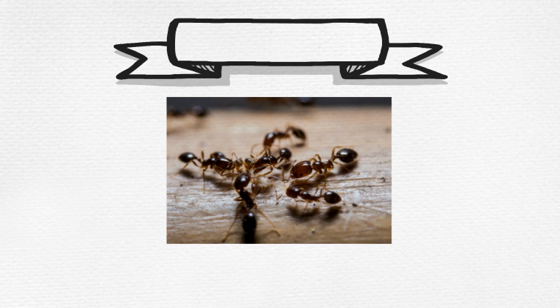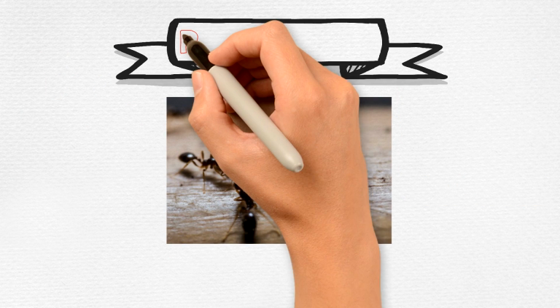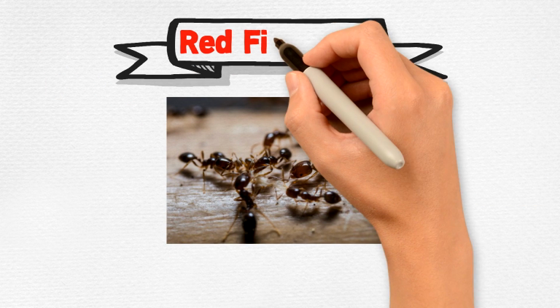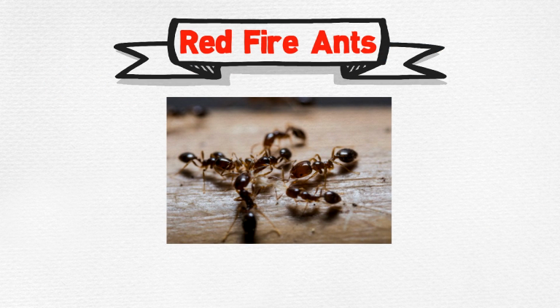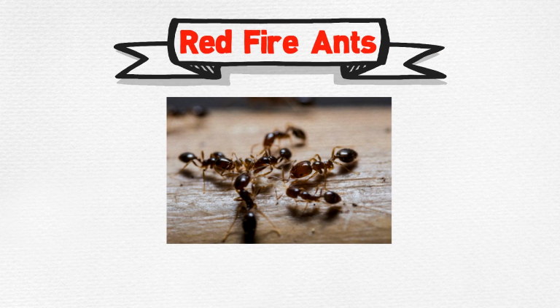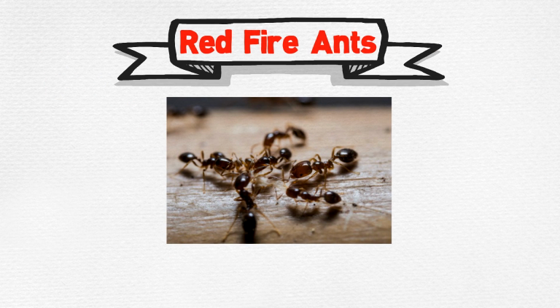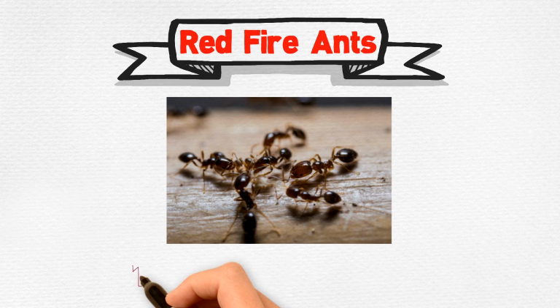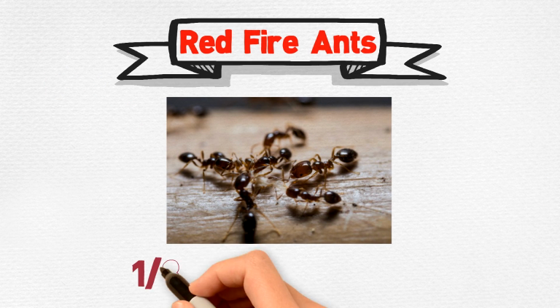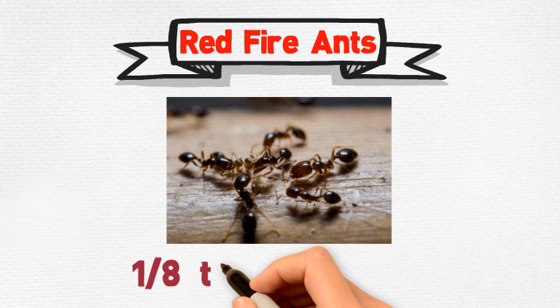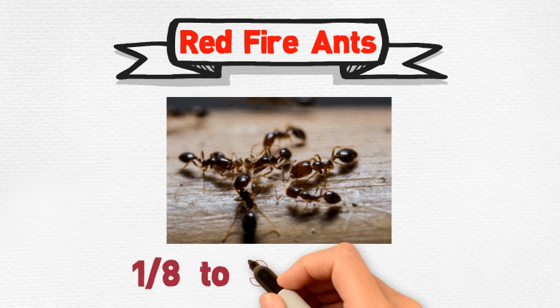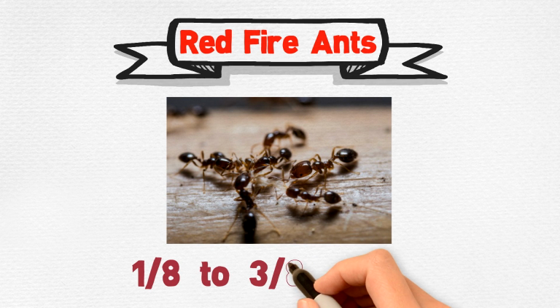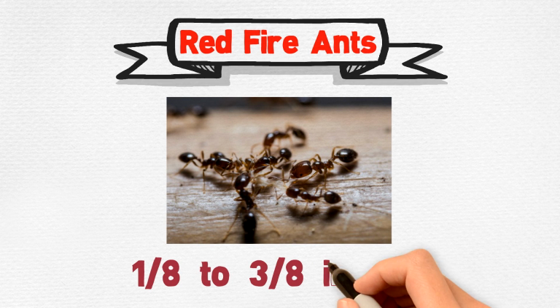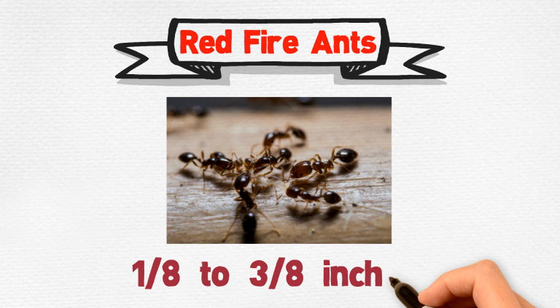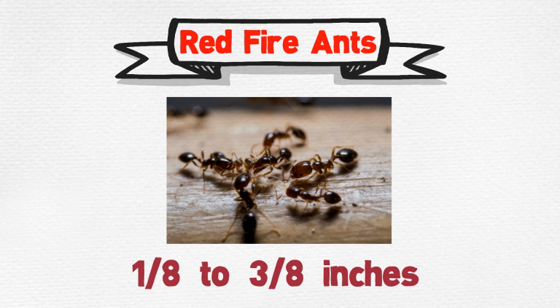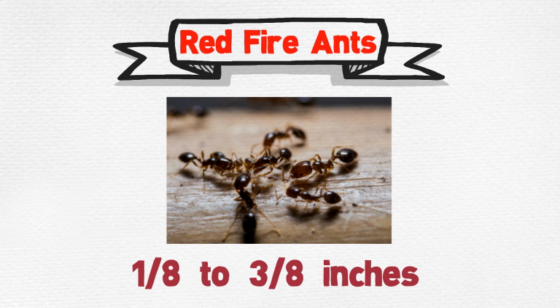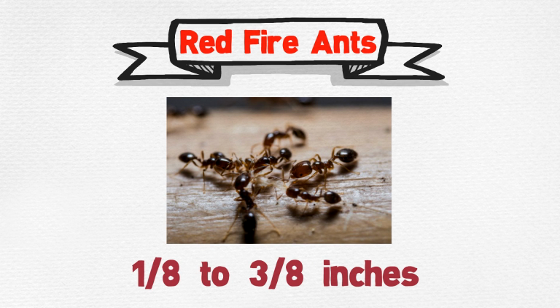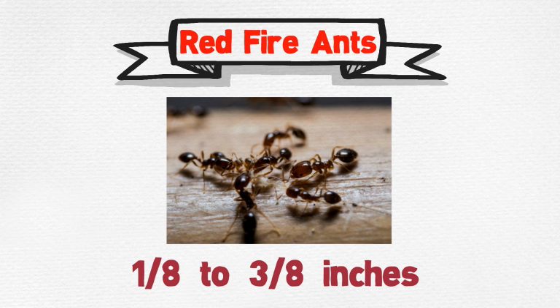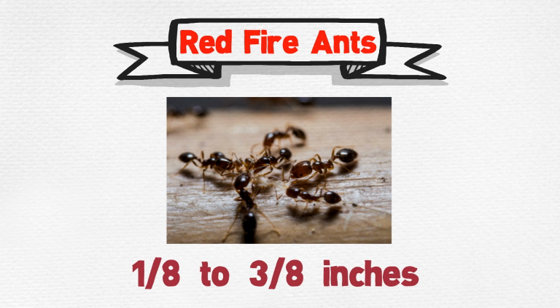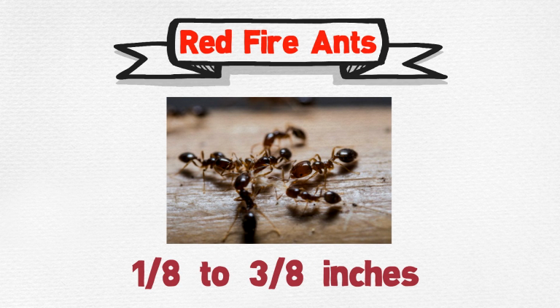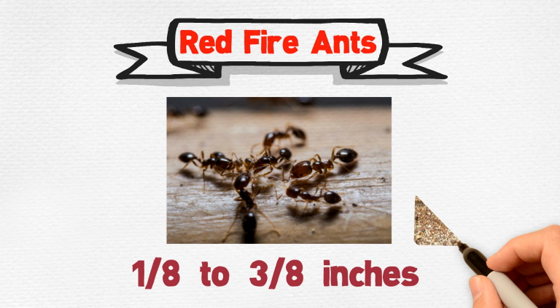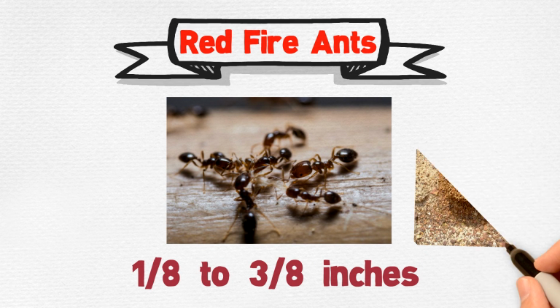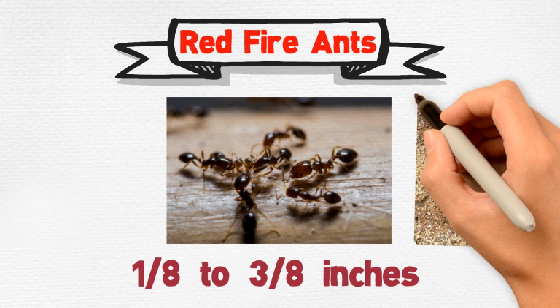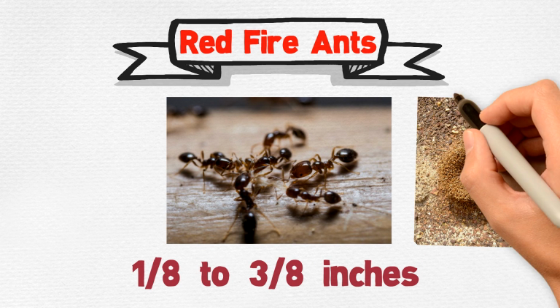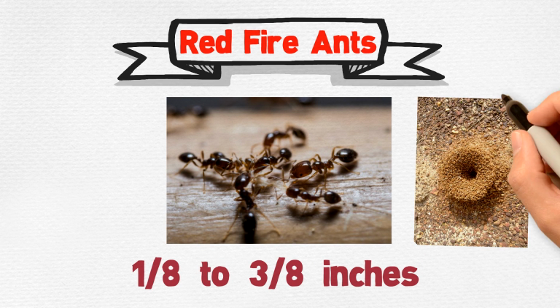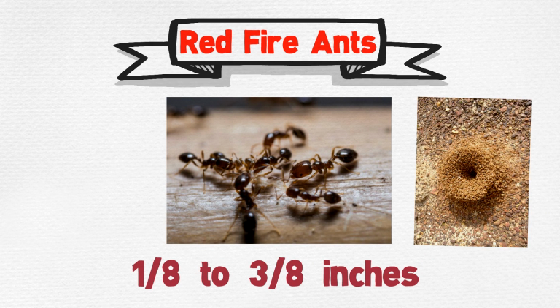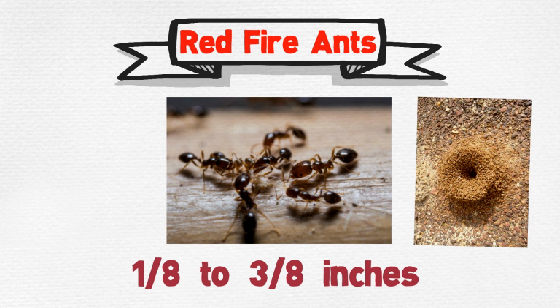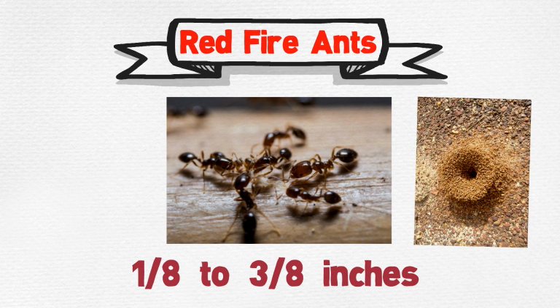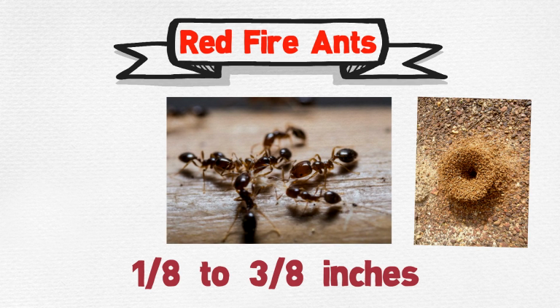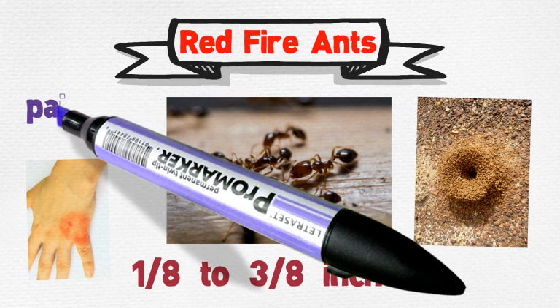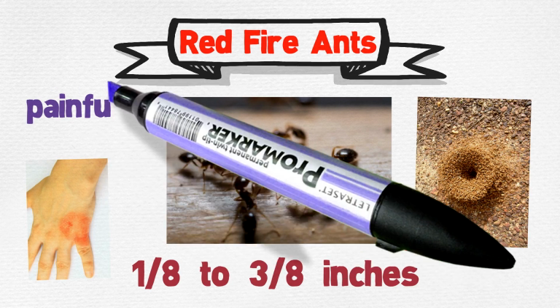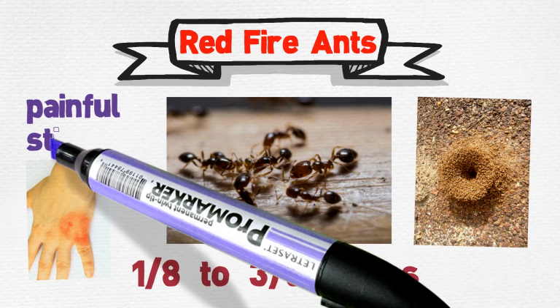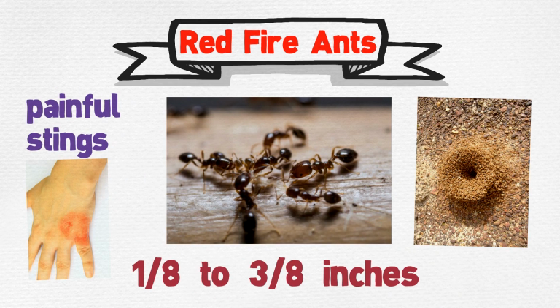Red fire ants vary in size from 1/8 to 3/8 inches. They construct large mounds for nests and administer painful stings.